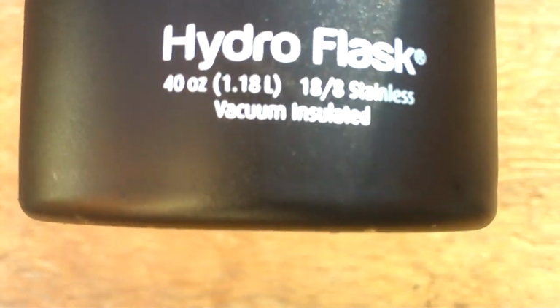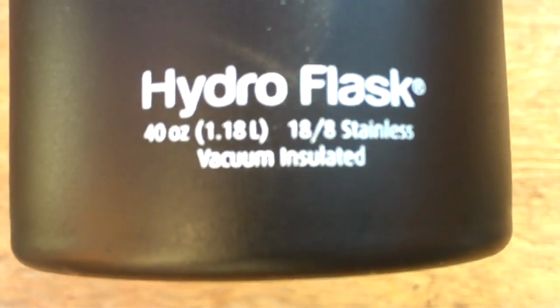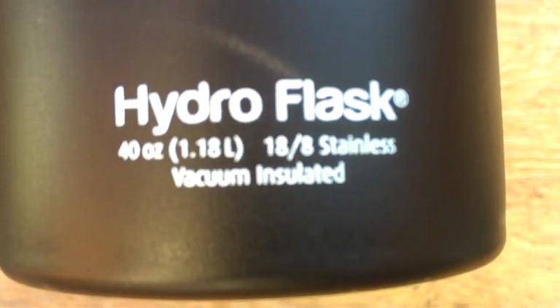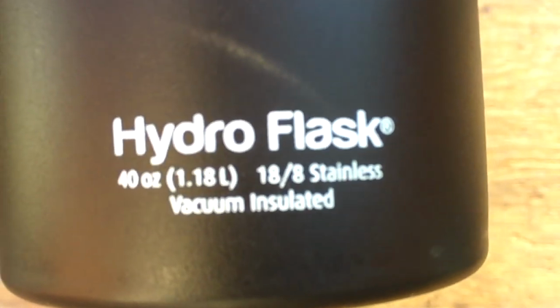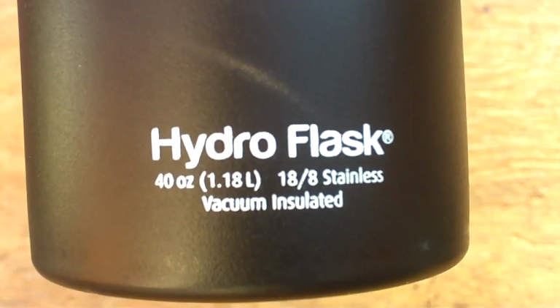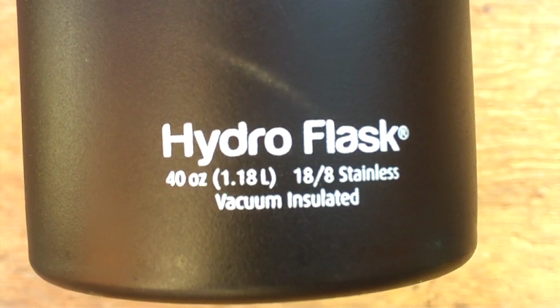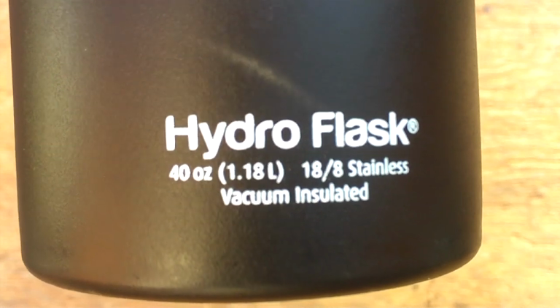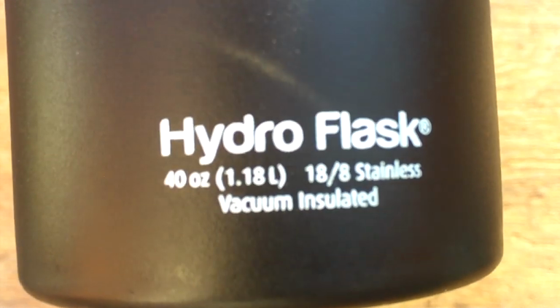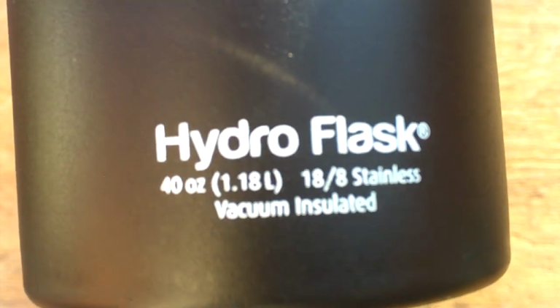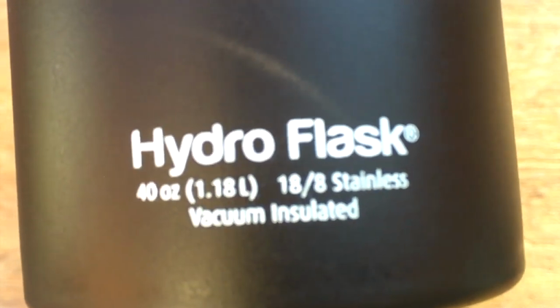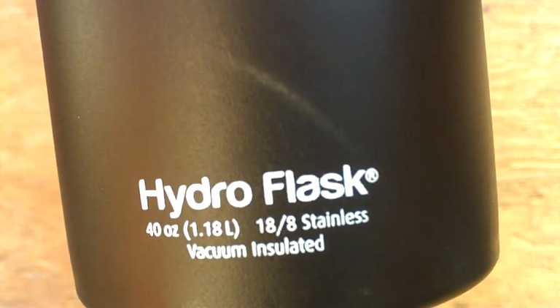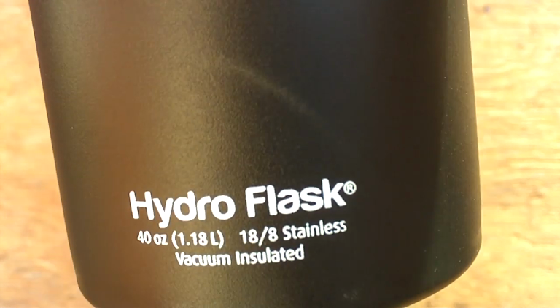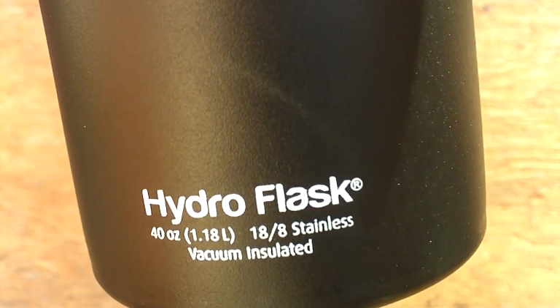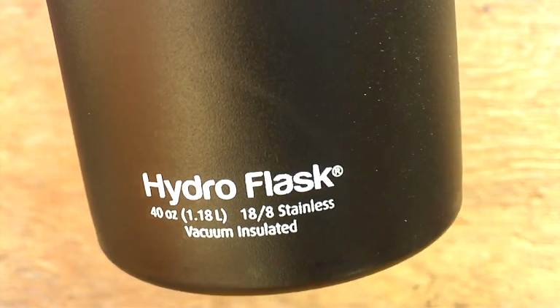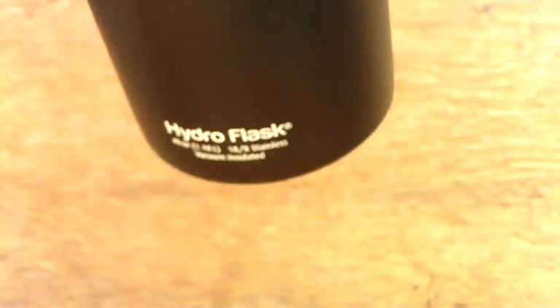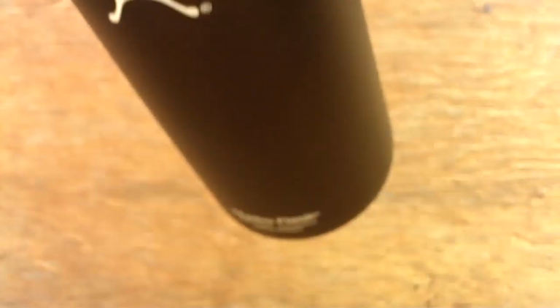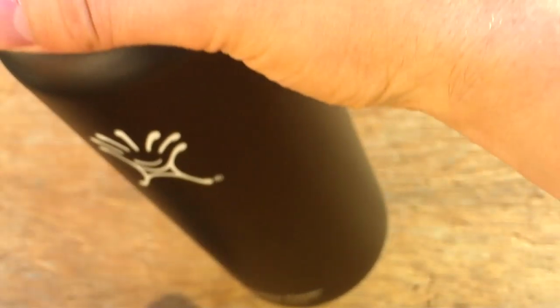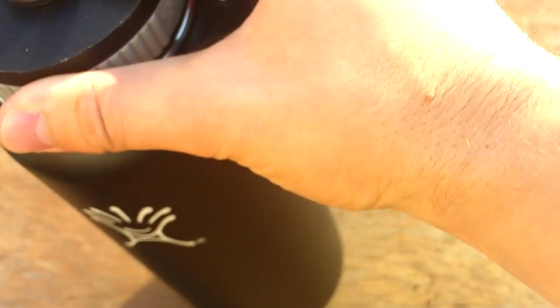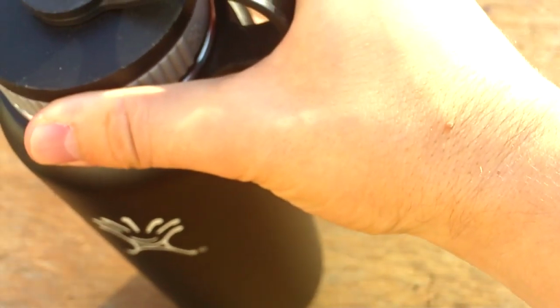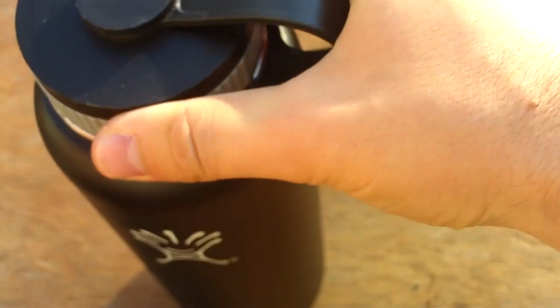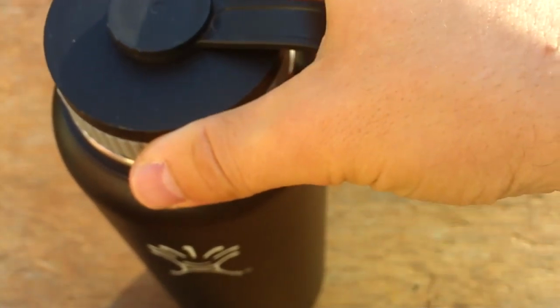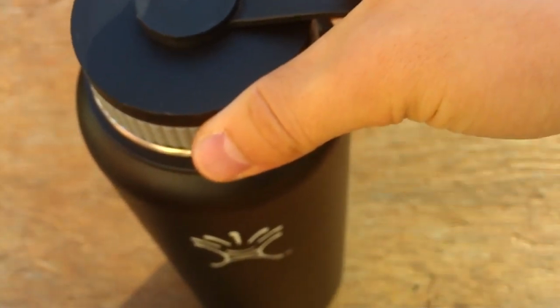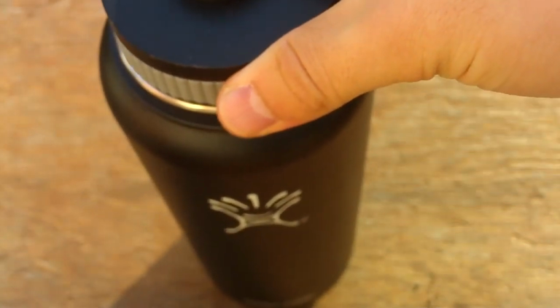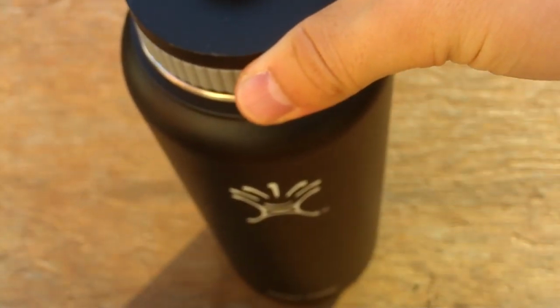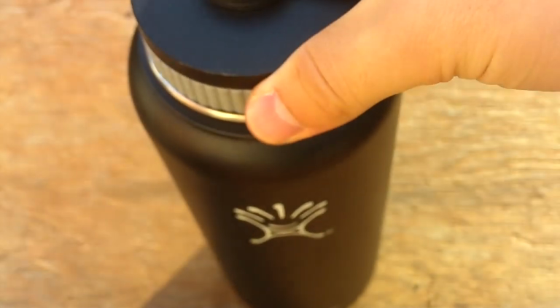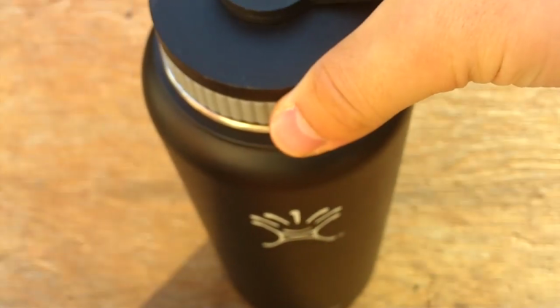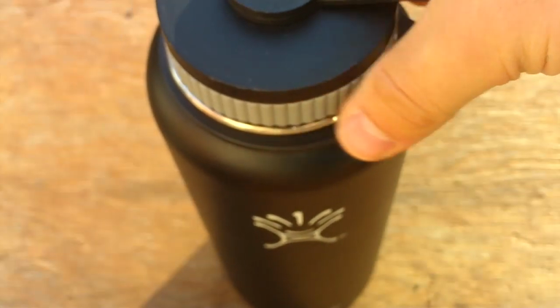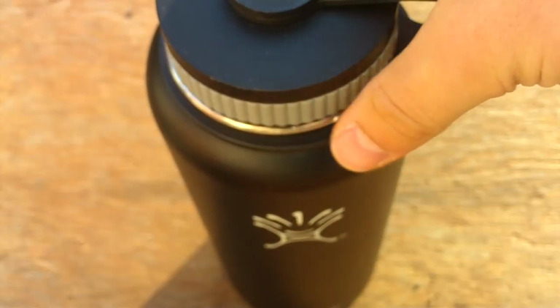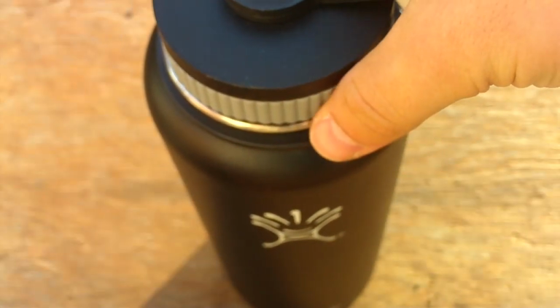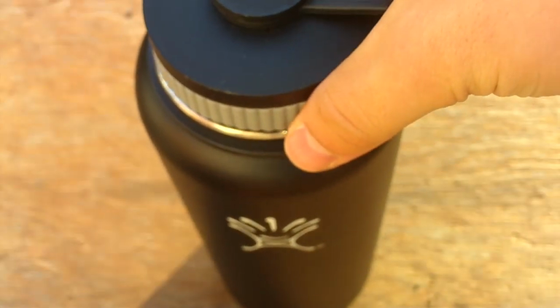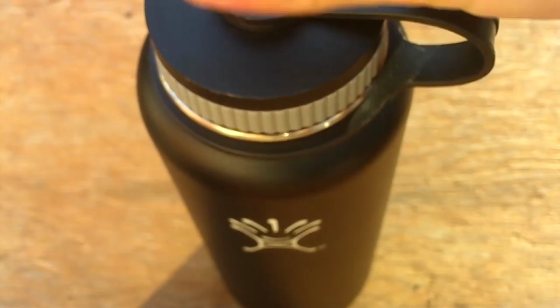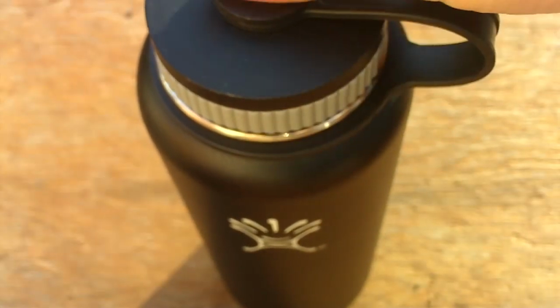As you can see it says 40 ounce. It's not a plastic bottle — it's actually made out of food grade stainless steel, so that's pretty nice.